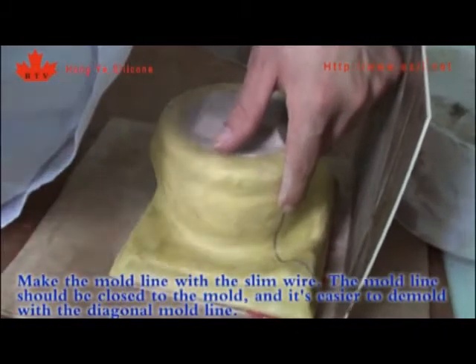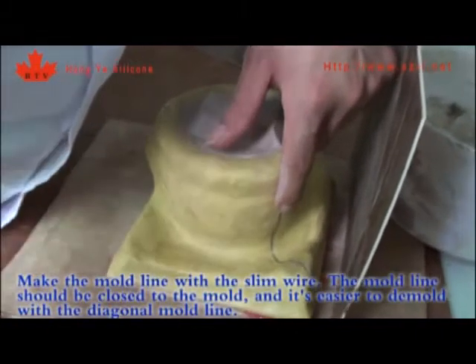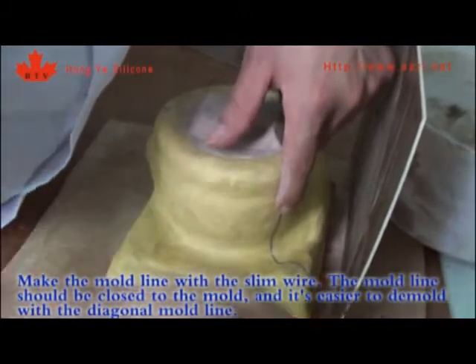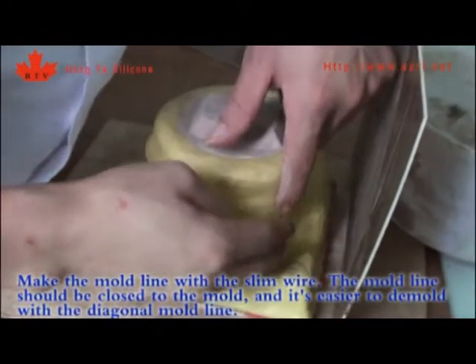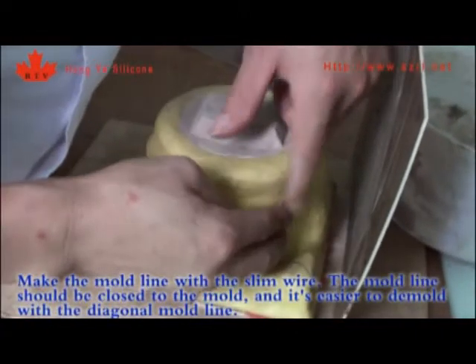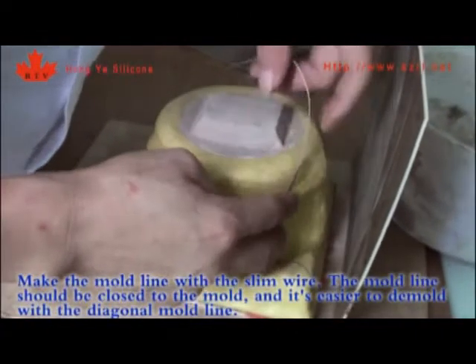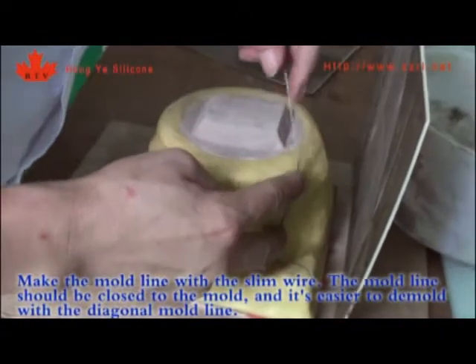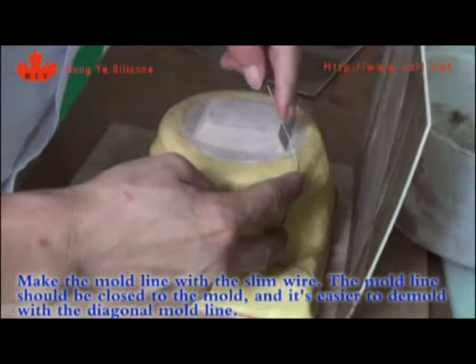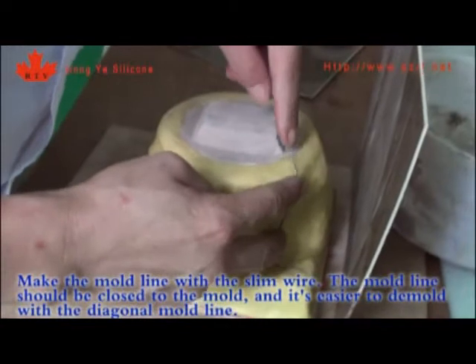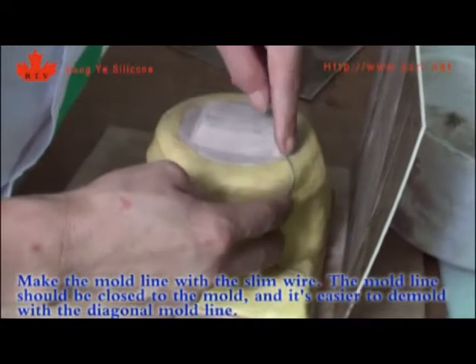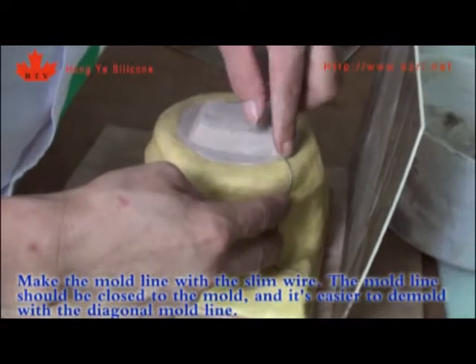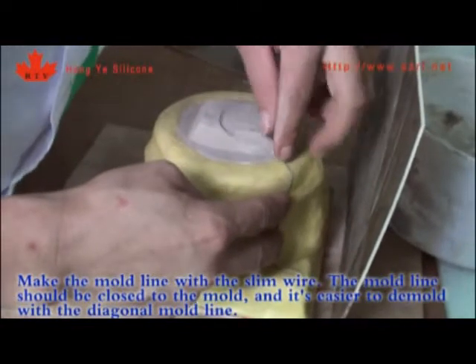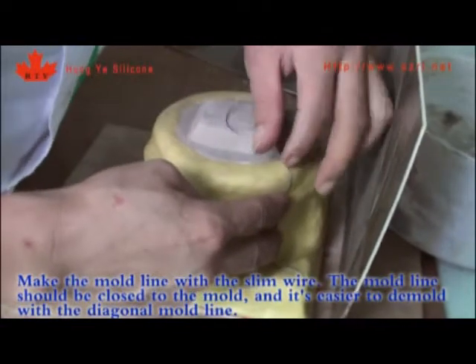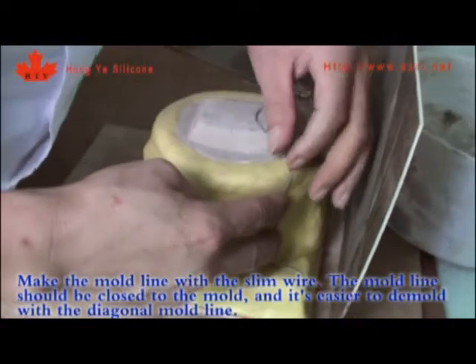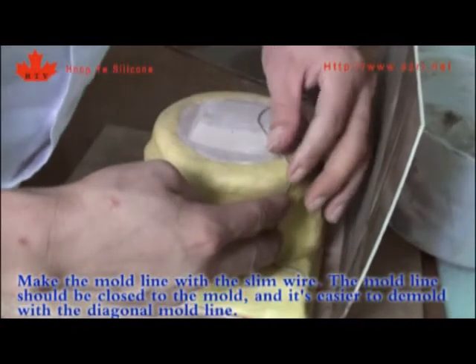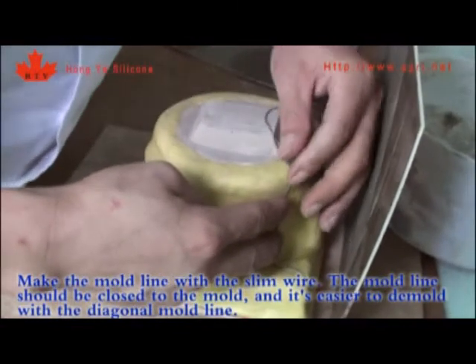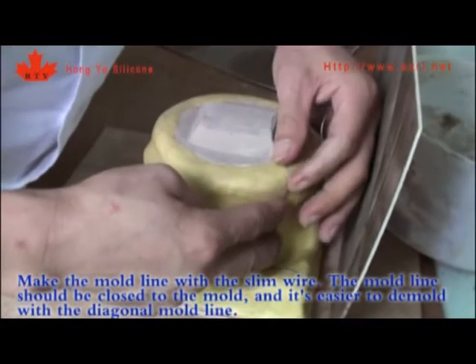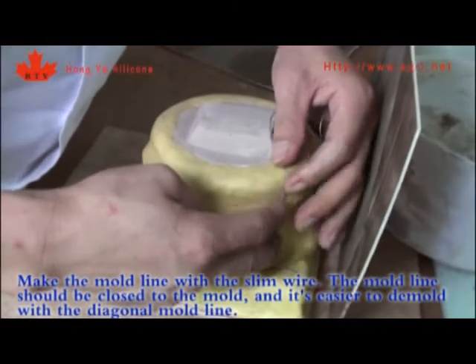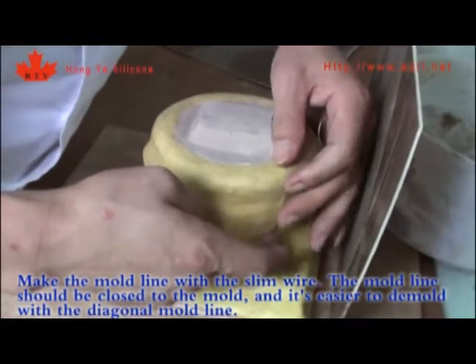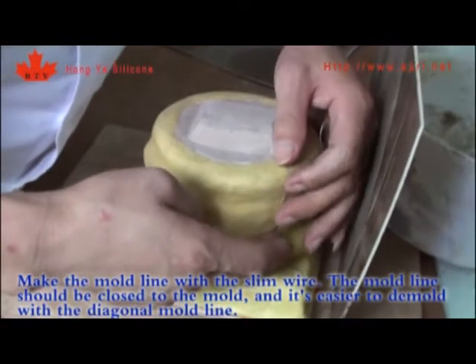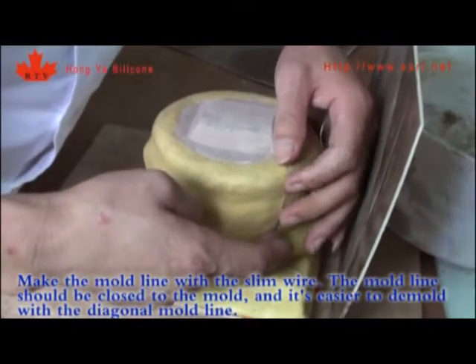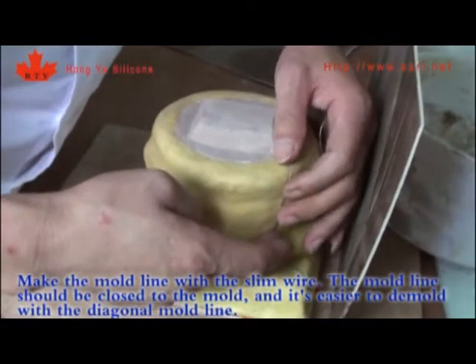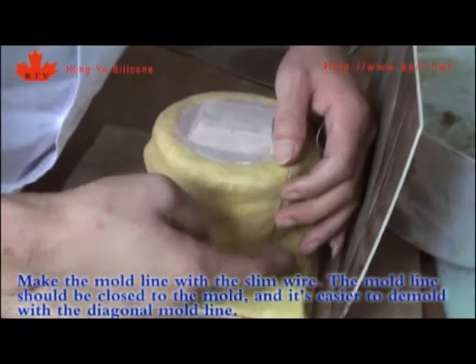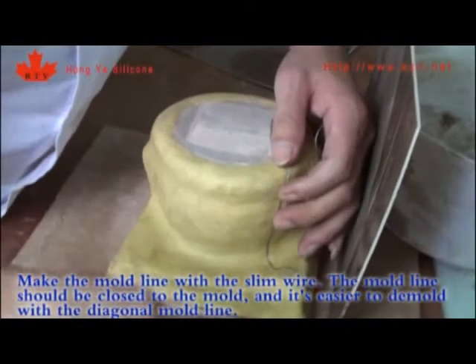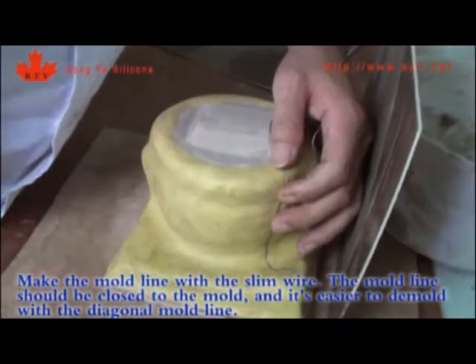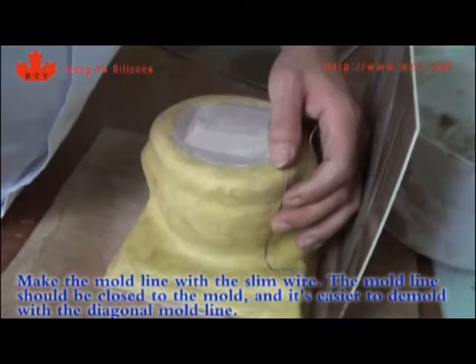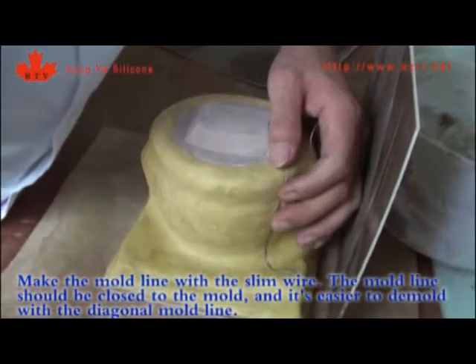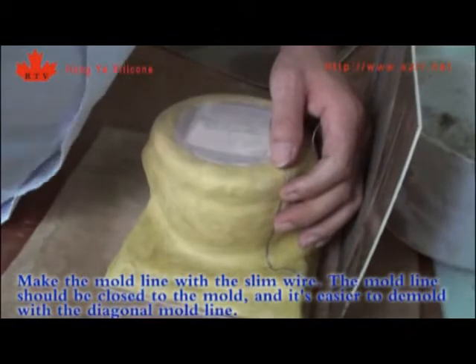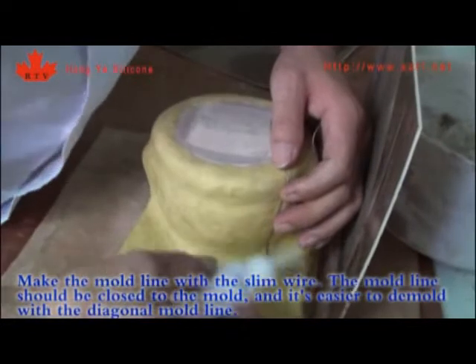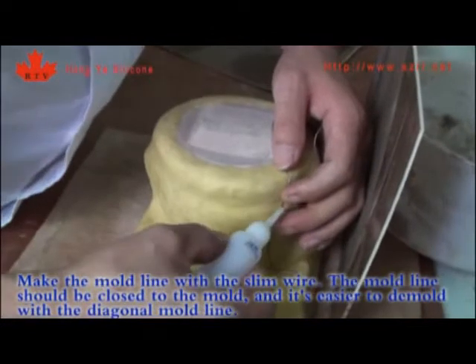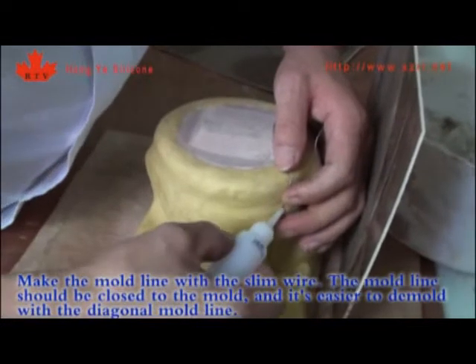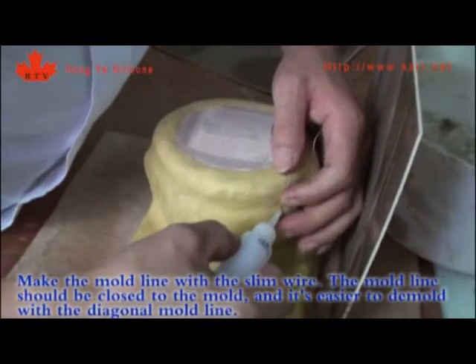Make the mold line with a slim wire. The mold line should be close to the mold, and it is easier to demold with a diagonal mold line.